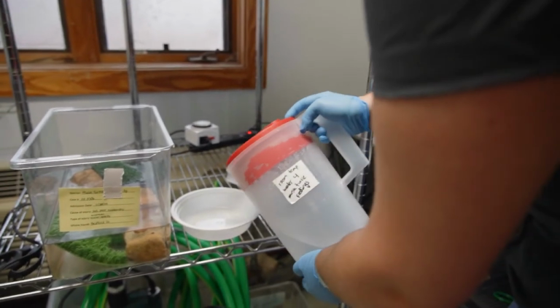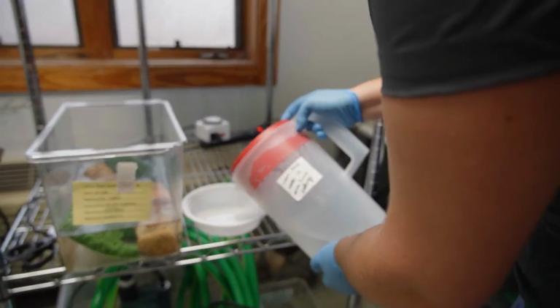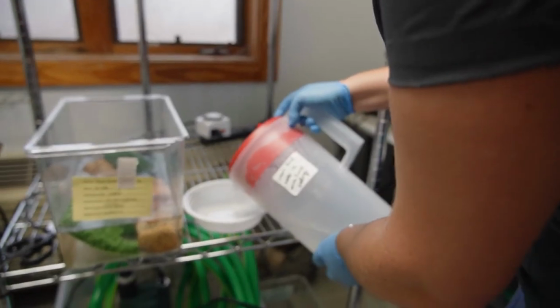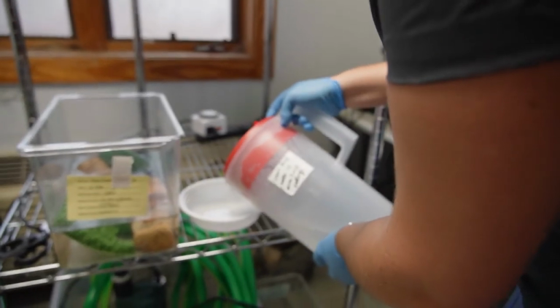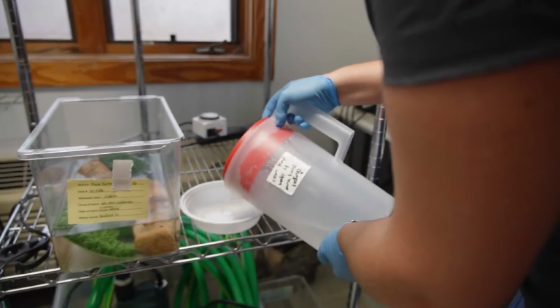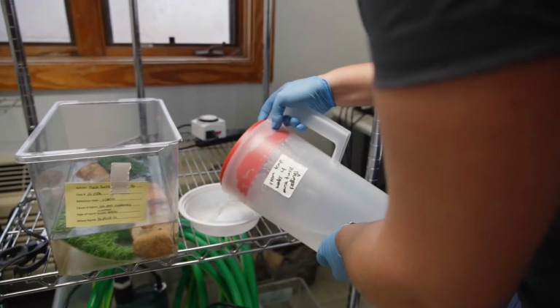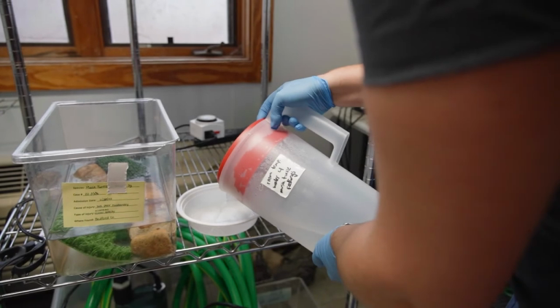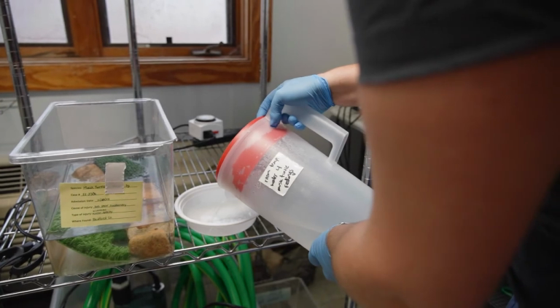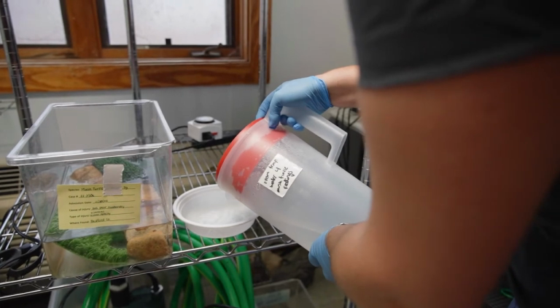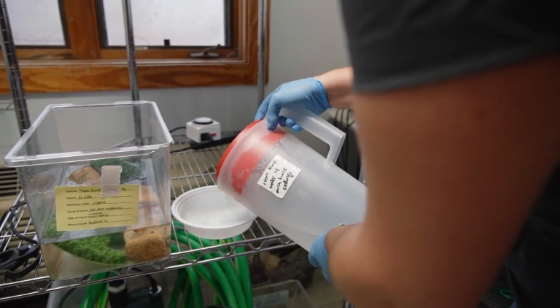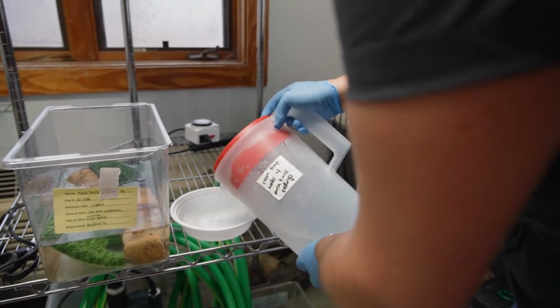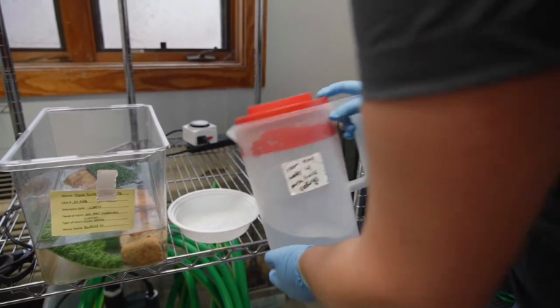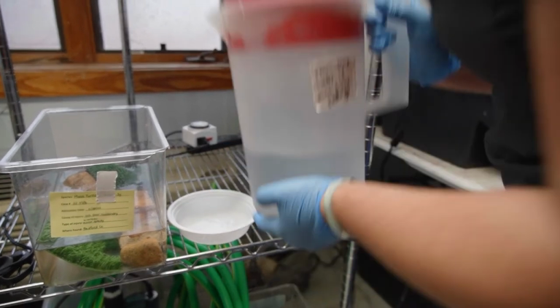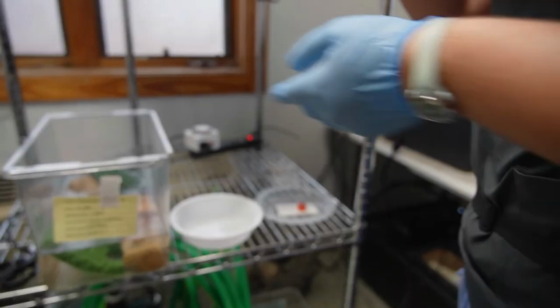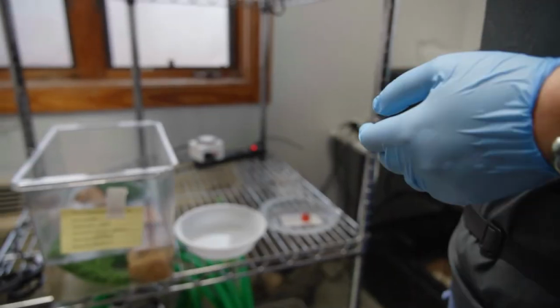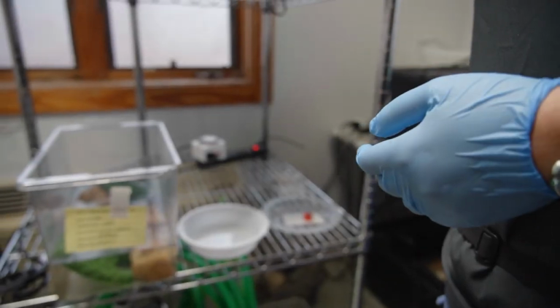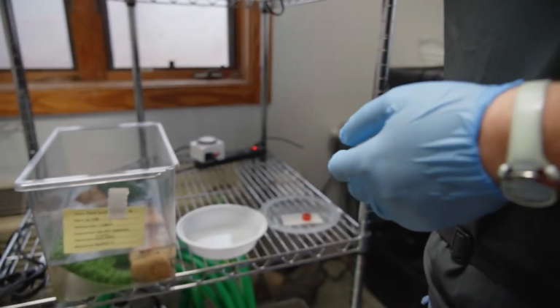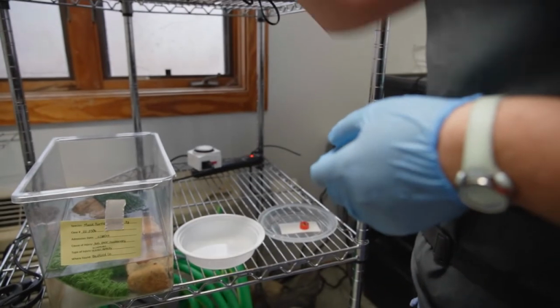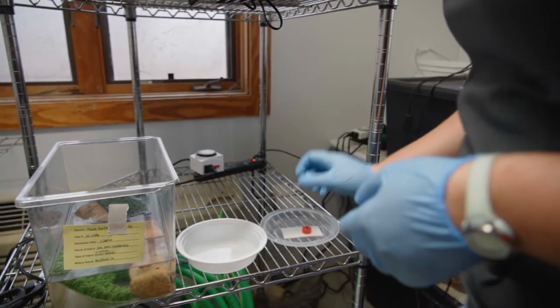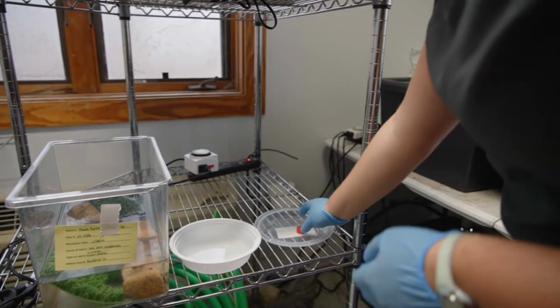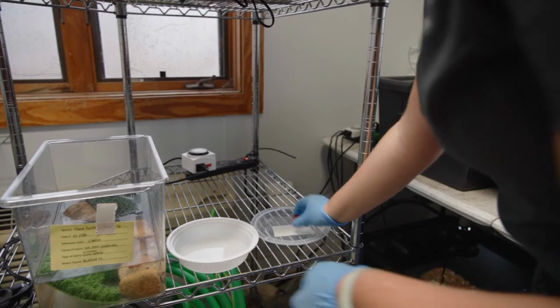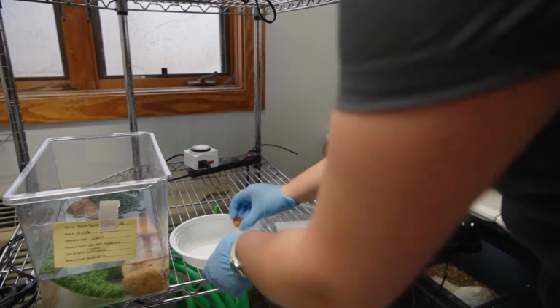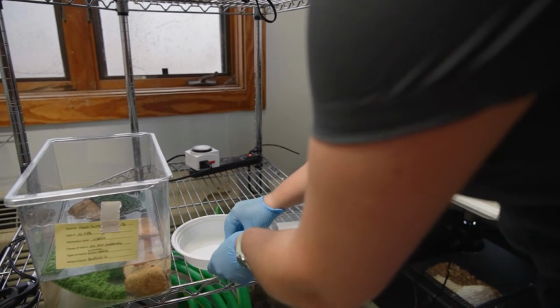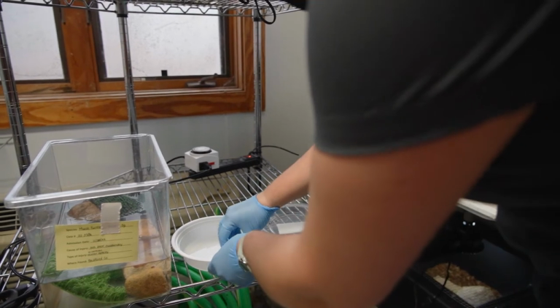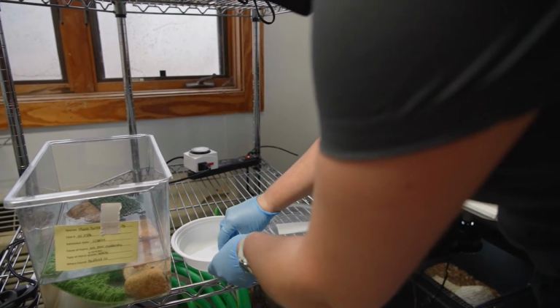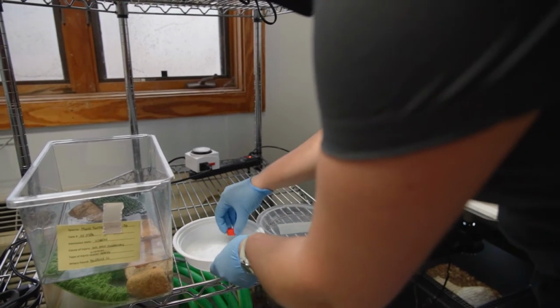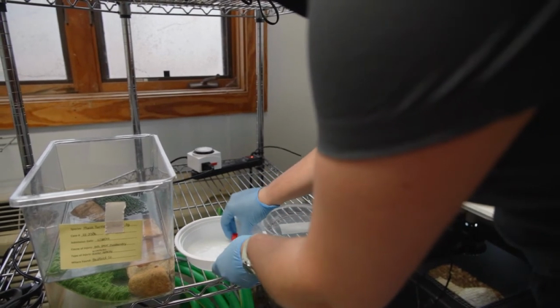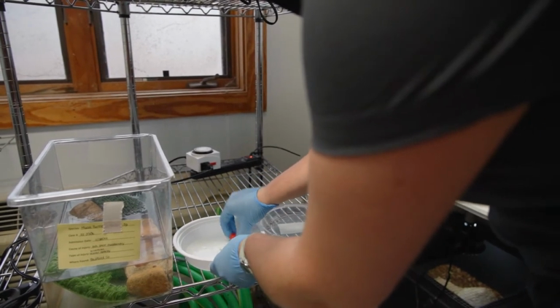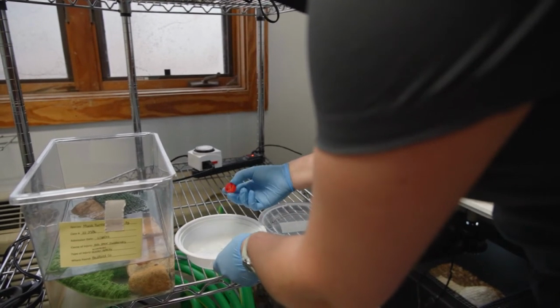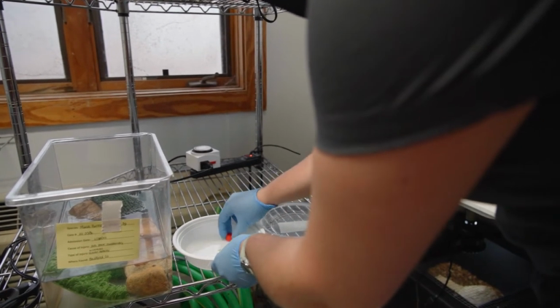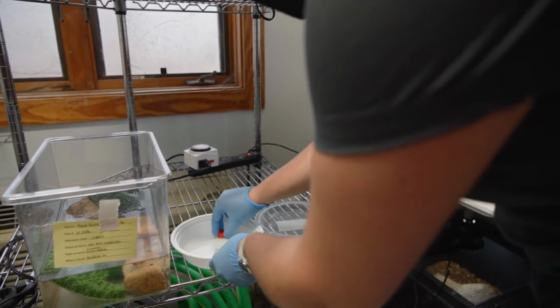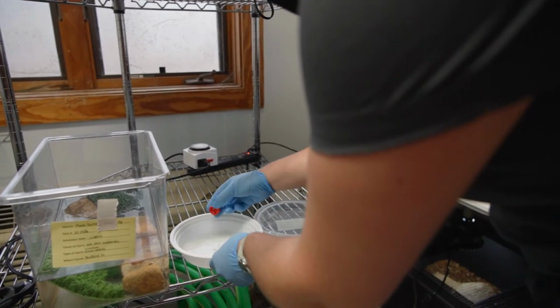We only give him about an inch or so, so he can still get his head out. He has his own little feeding tub, so we can keep track of how much food he's actually eating.